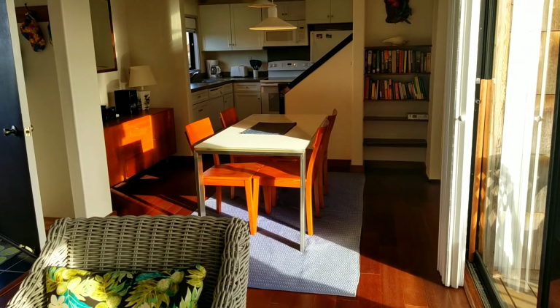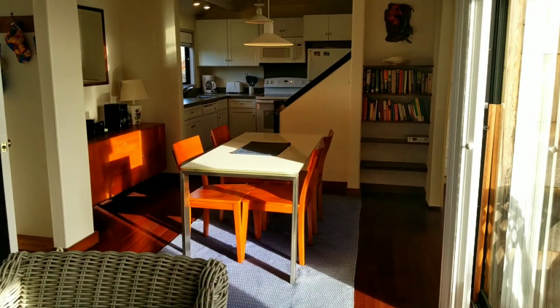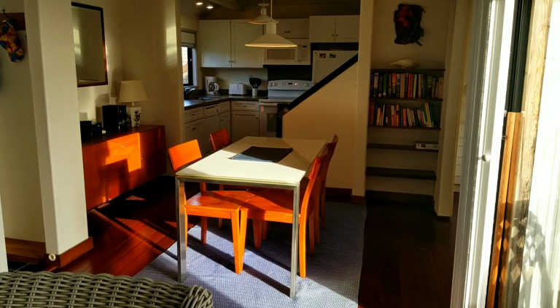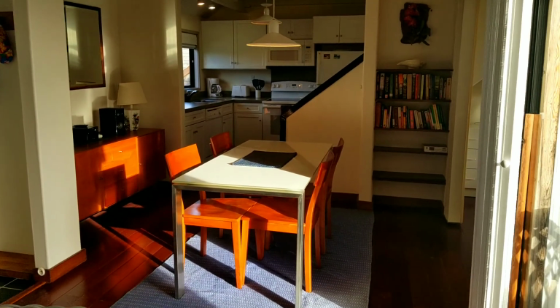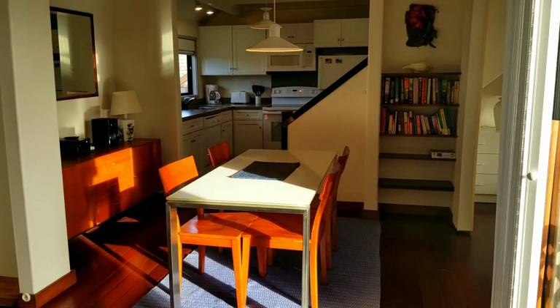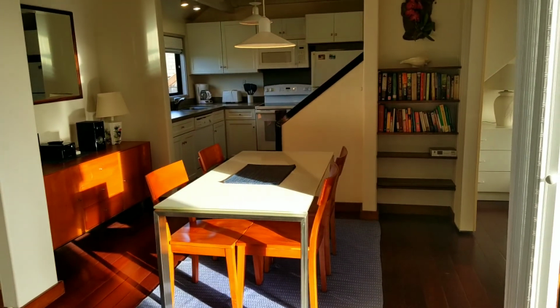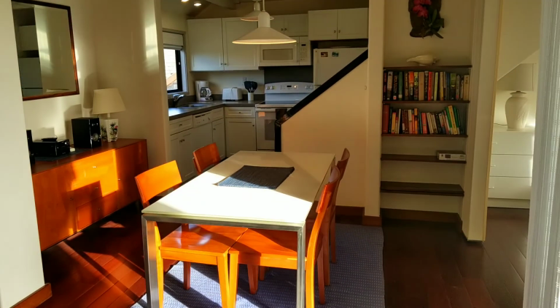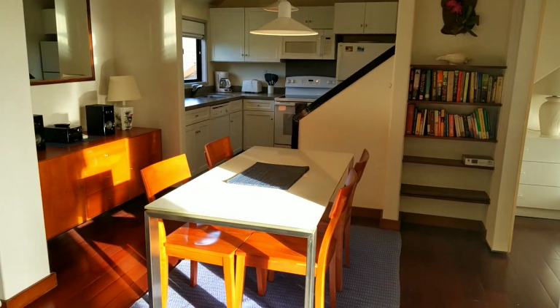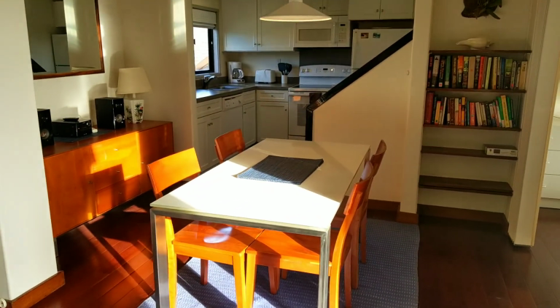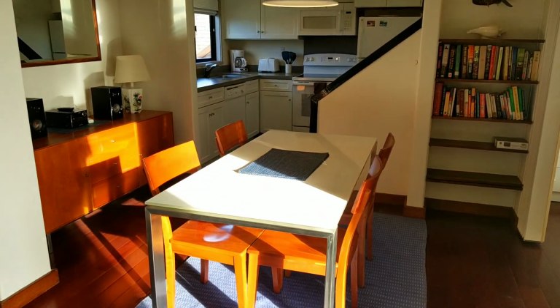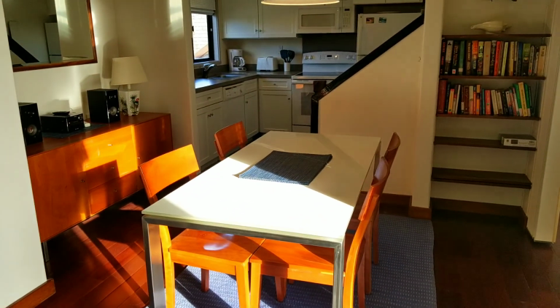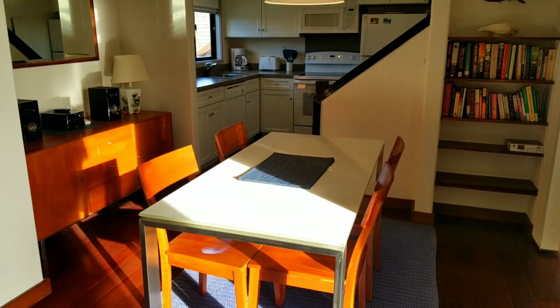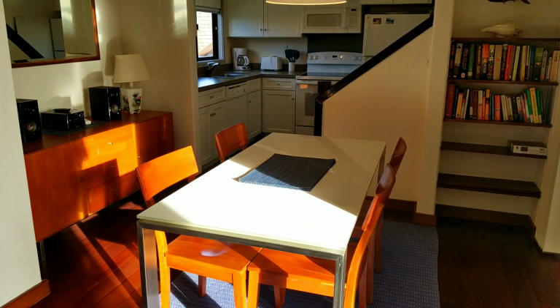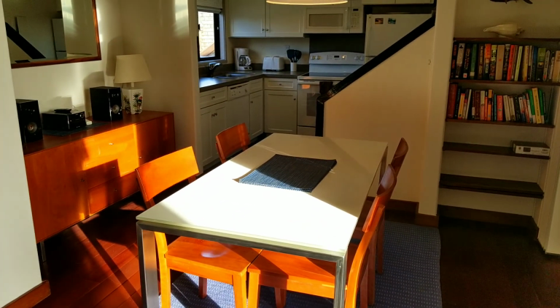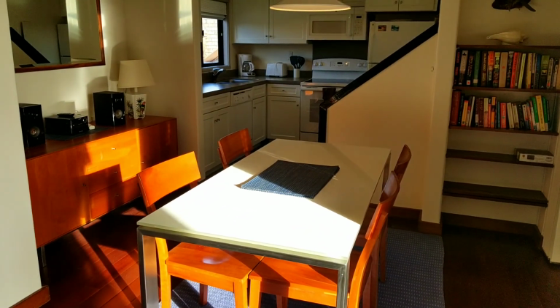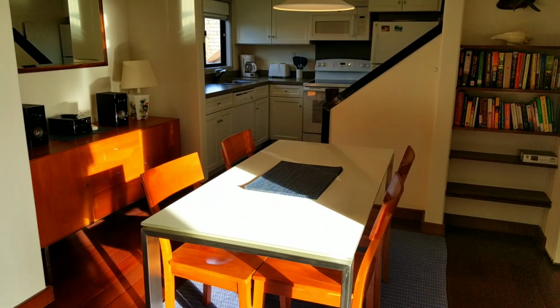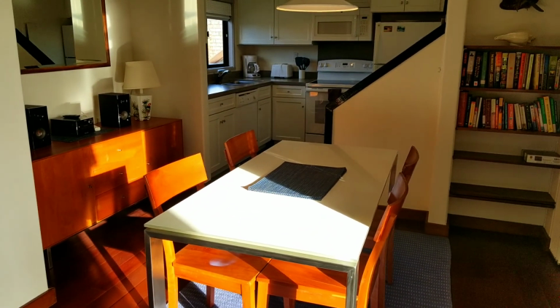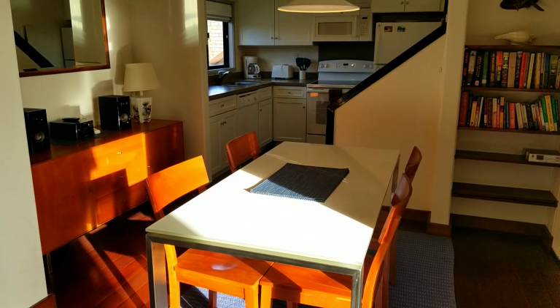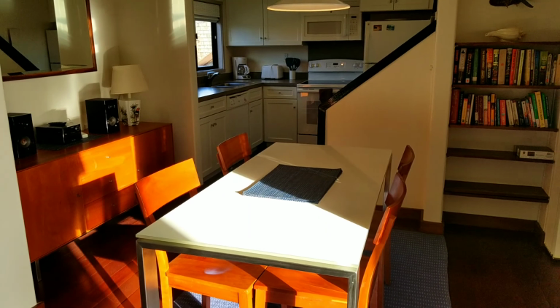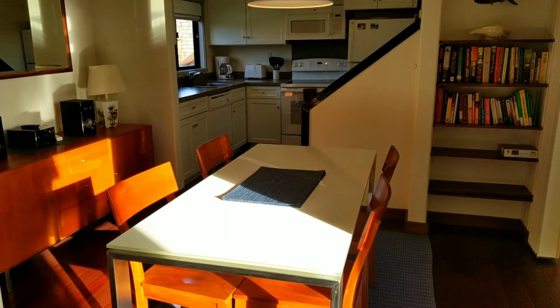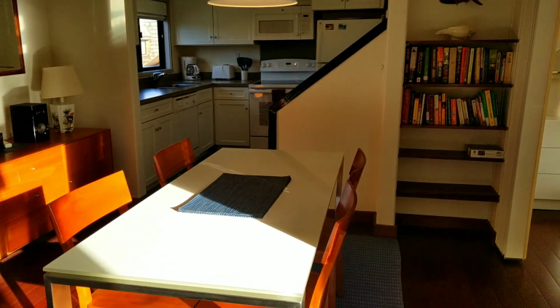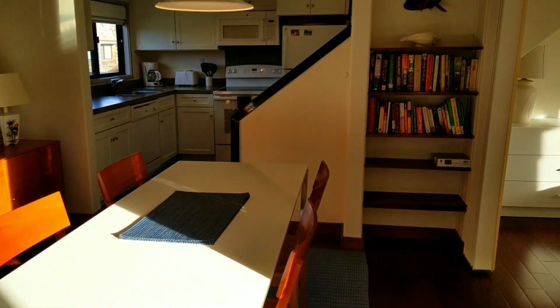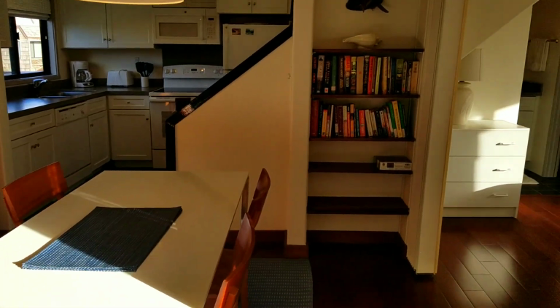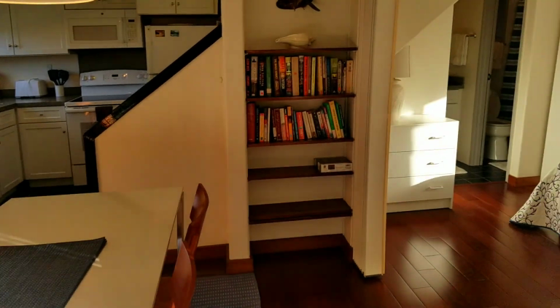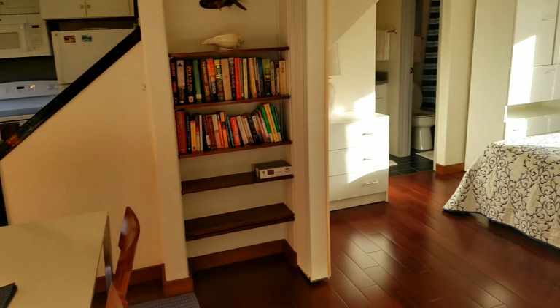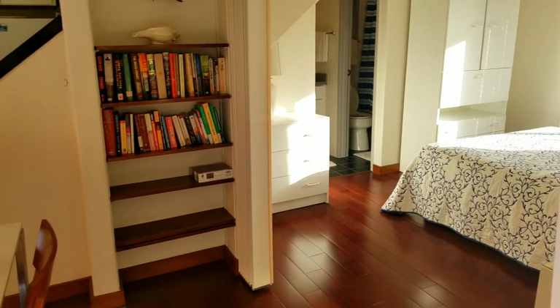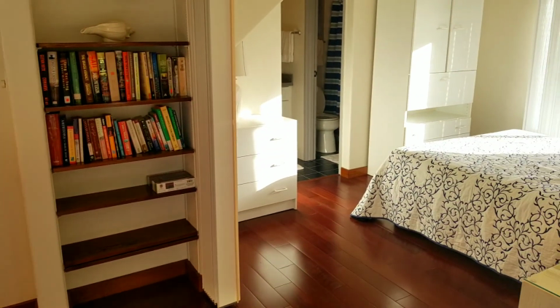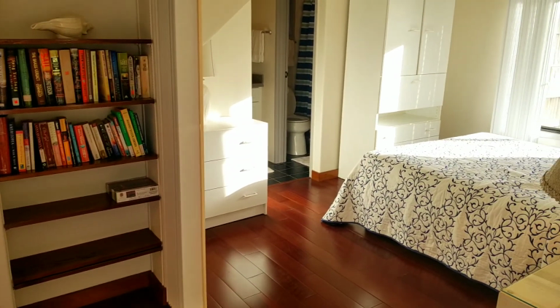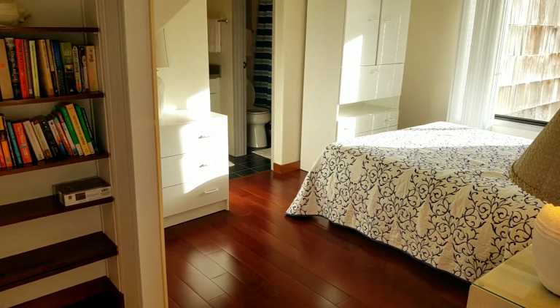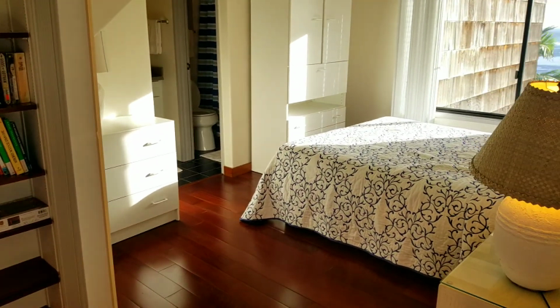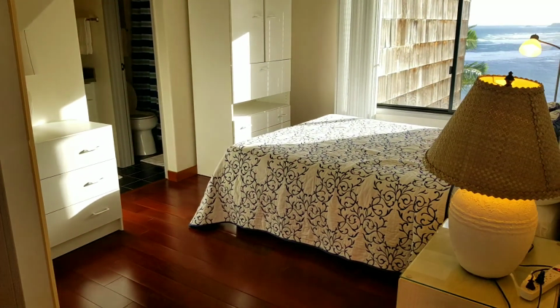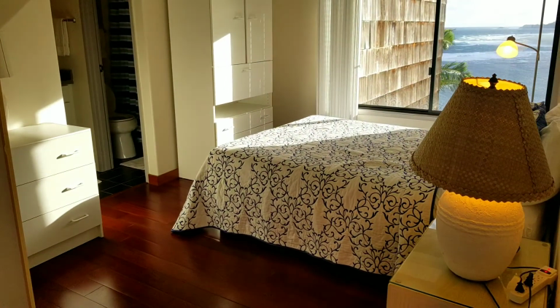It's two bedrooms, two bathrooms. Here's the dining room. And here's bedroom number one.